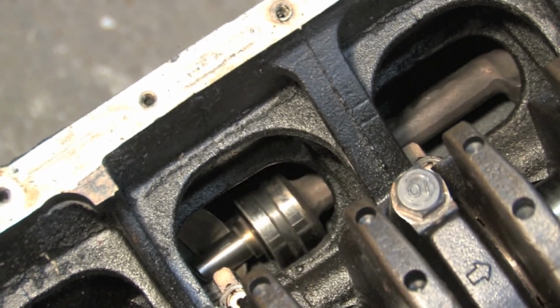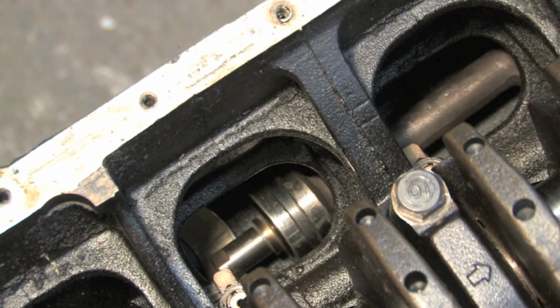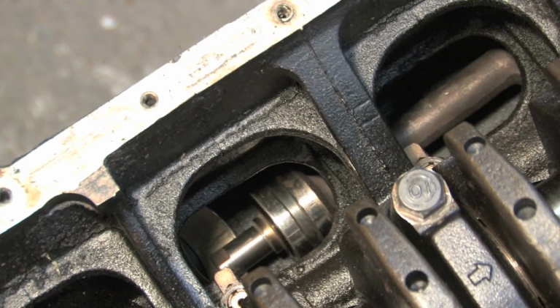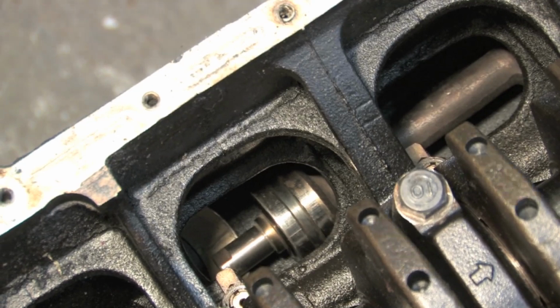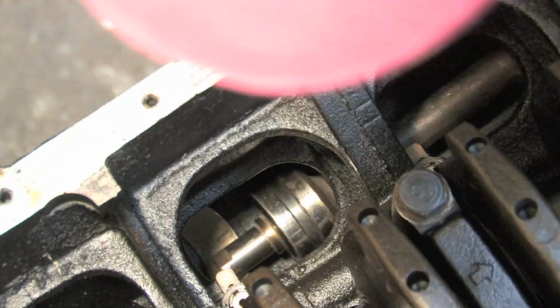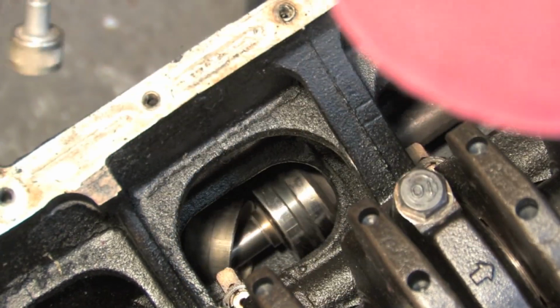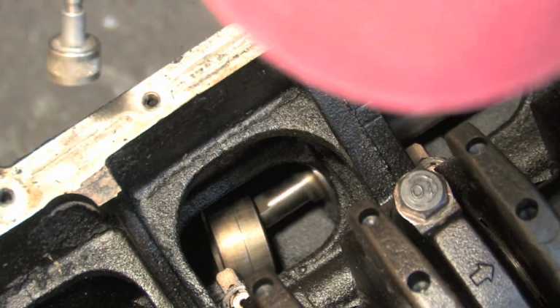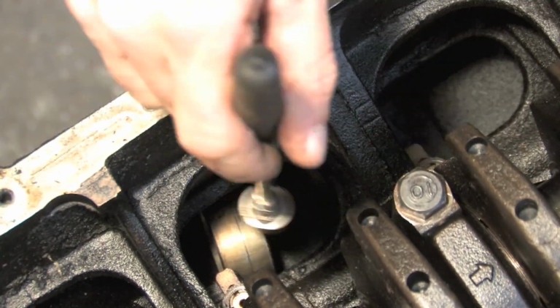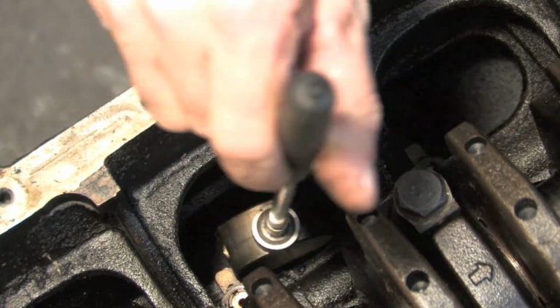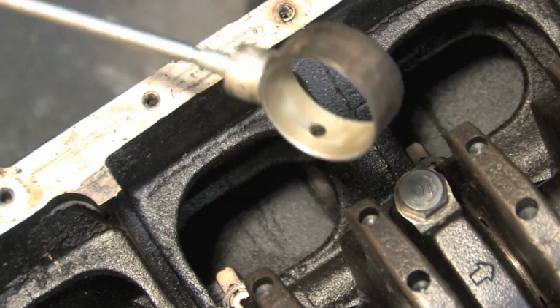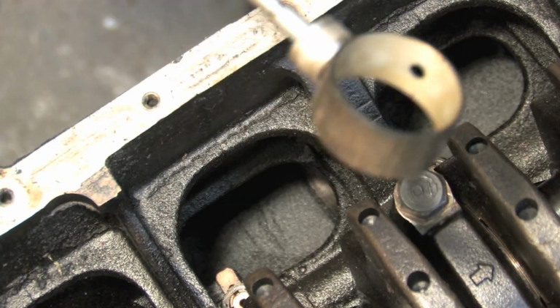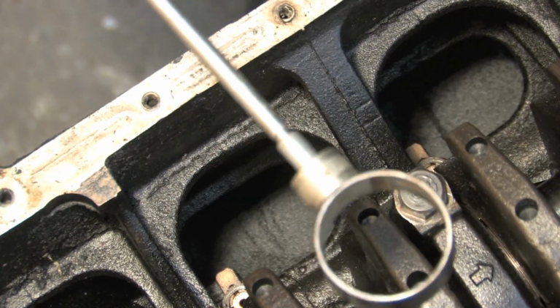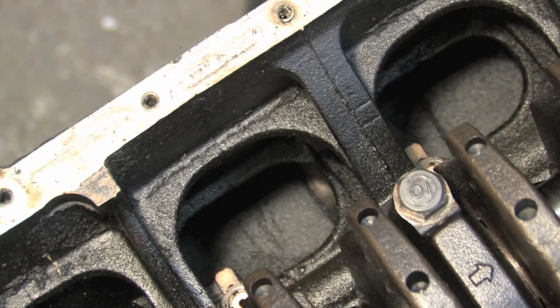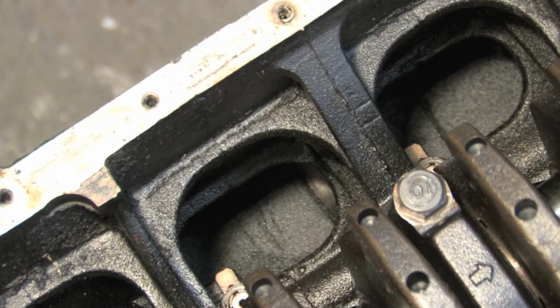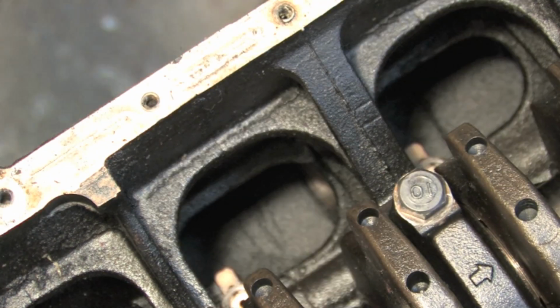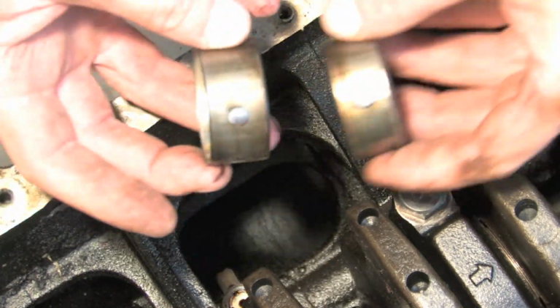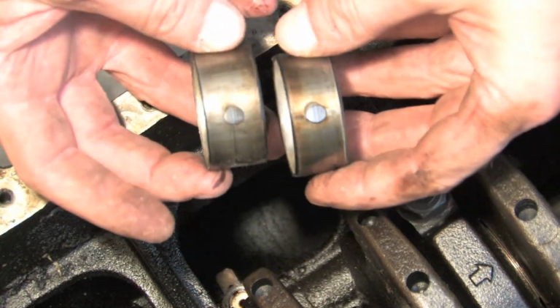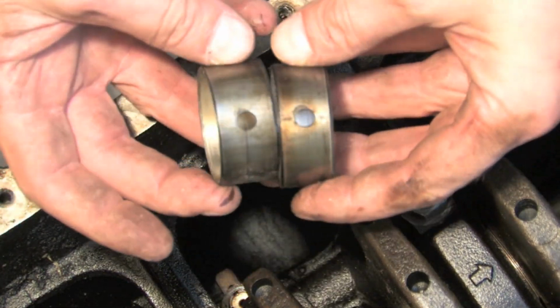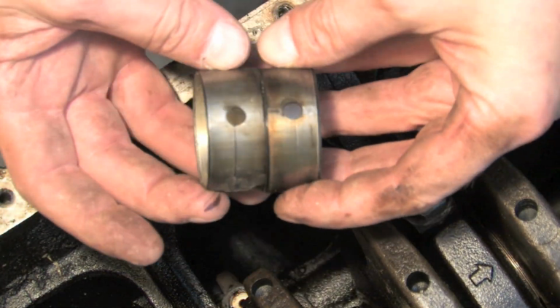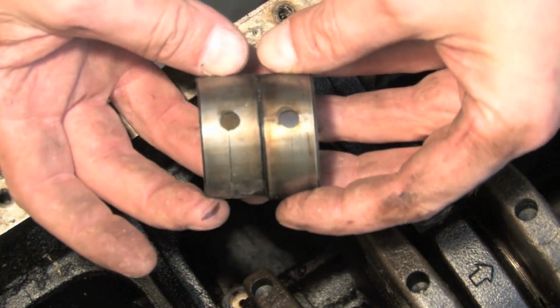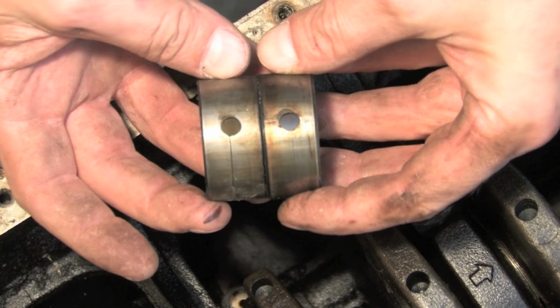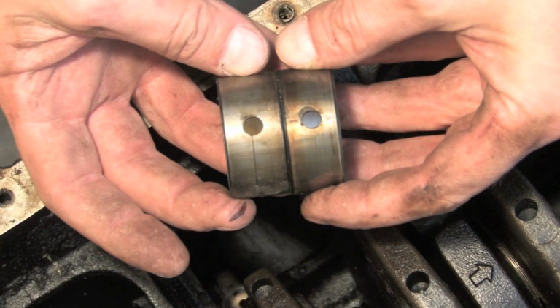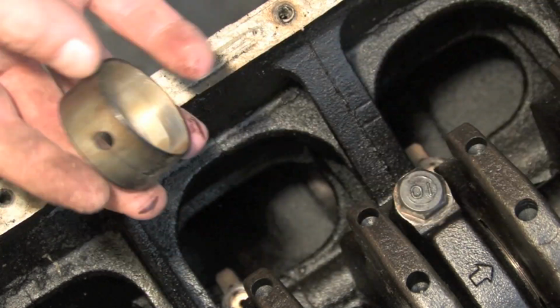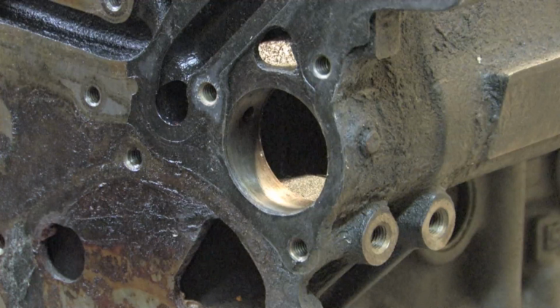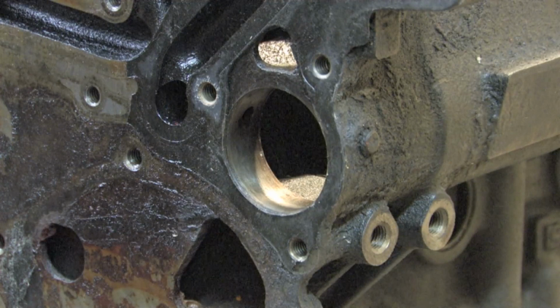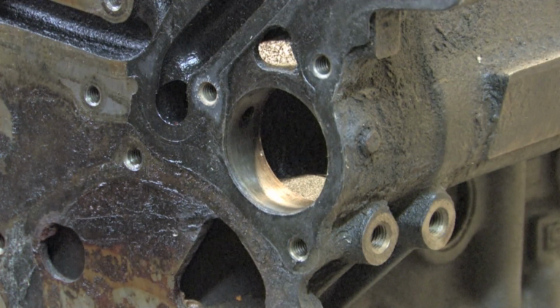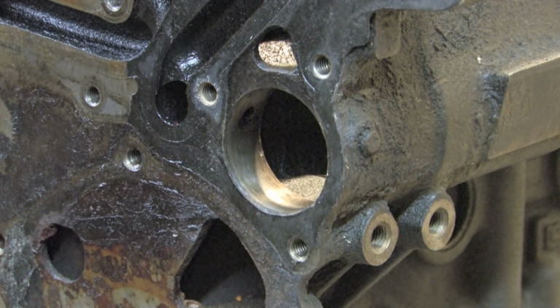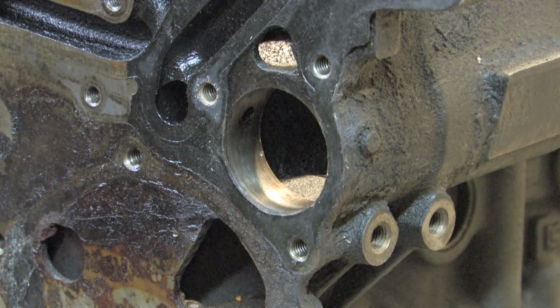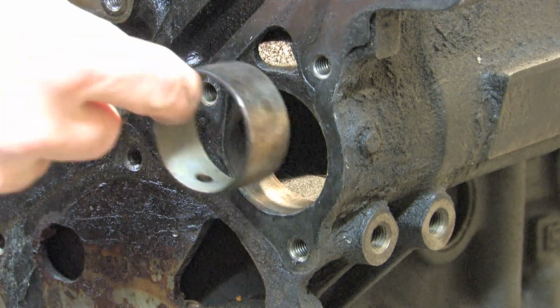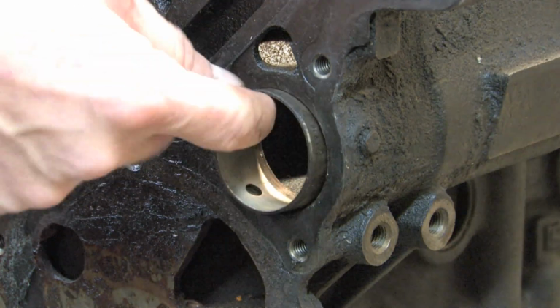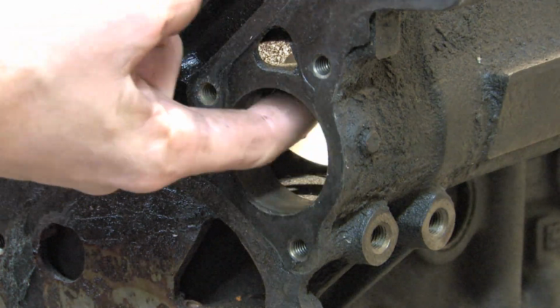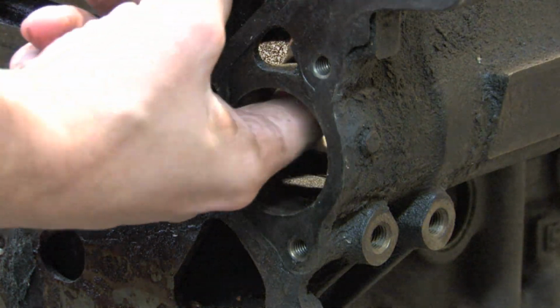The difference in diameter isn't easy to spot on the workbench, but another way to tell them apart is the inner bearing is also a little wider than the outer bearing. Really, you can't get them mixed up — they won't let you.